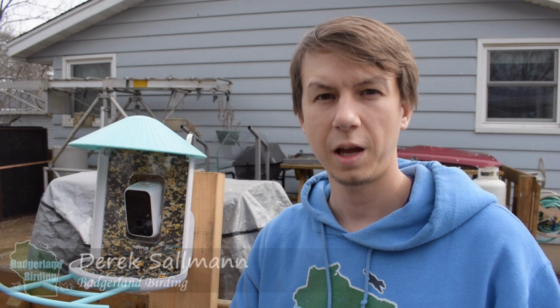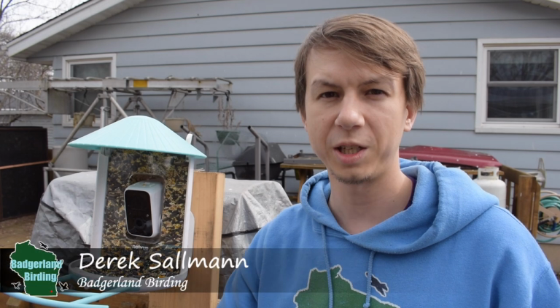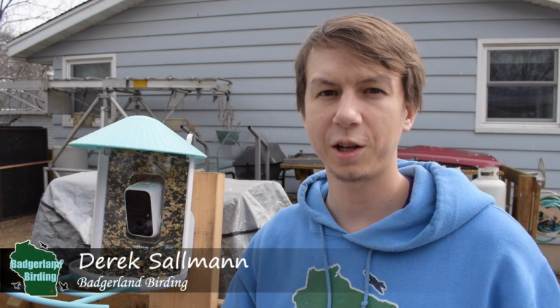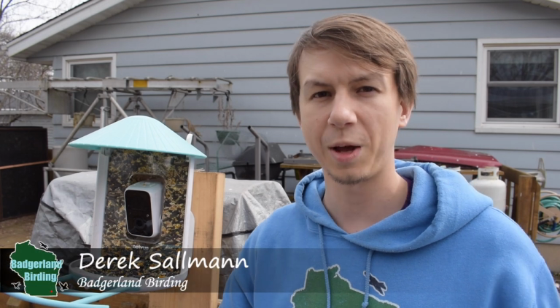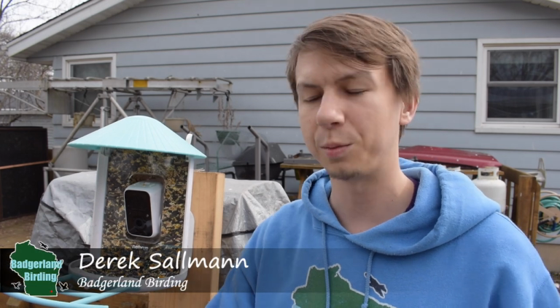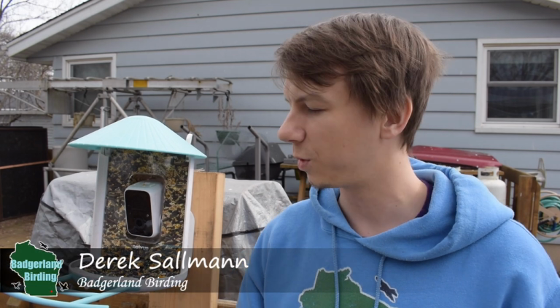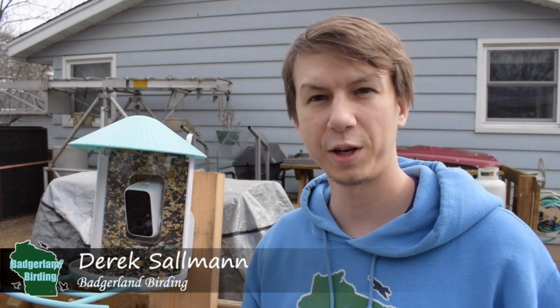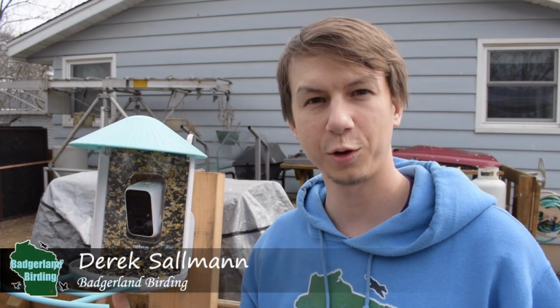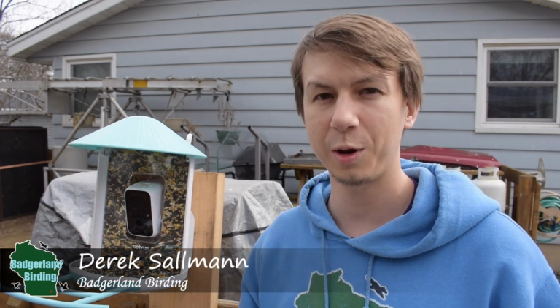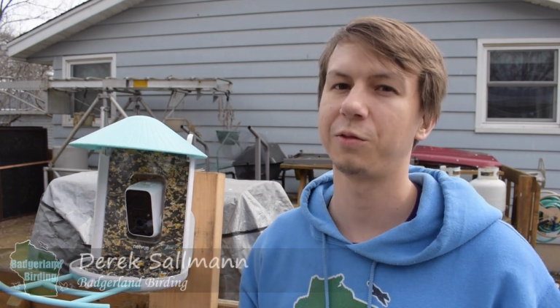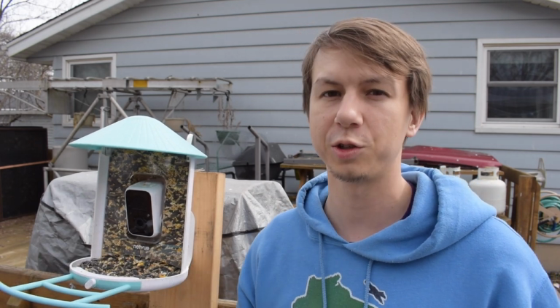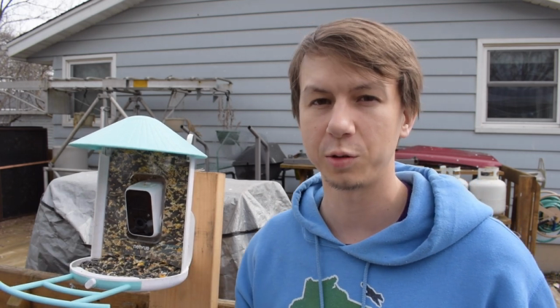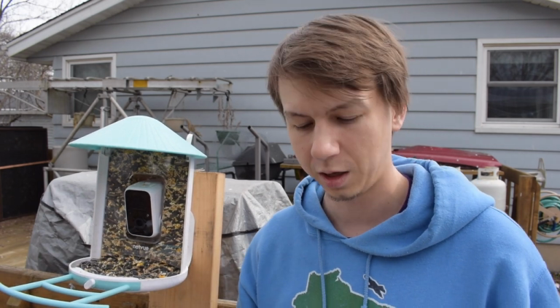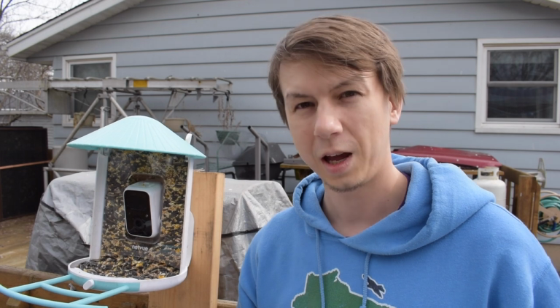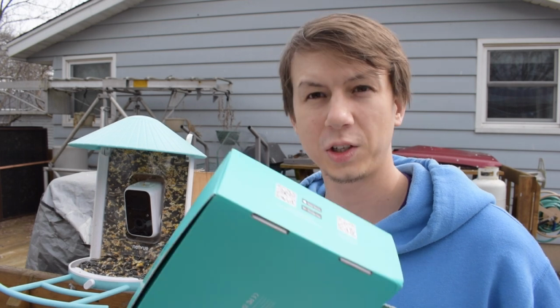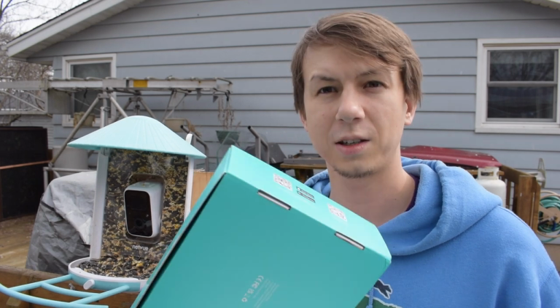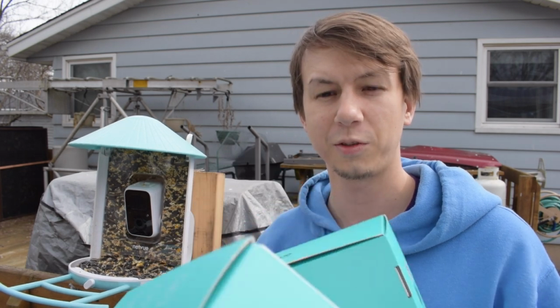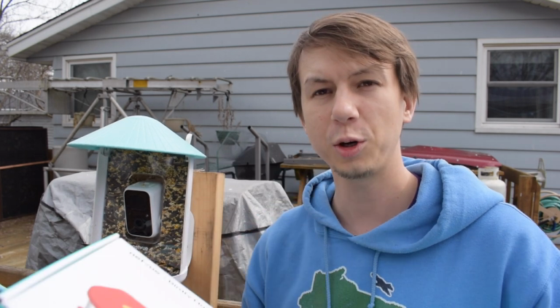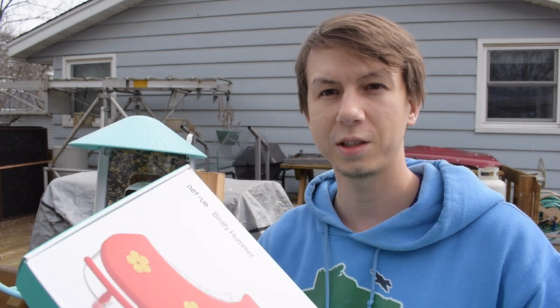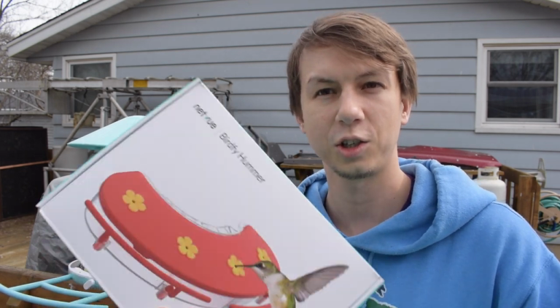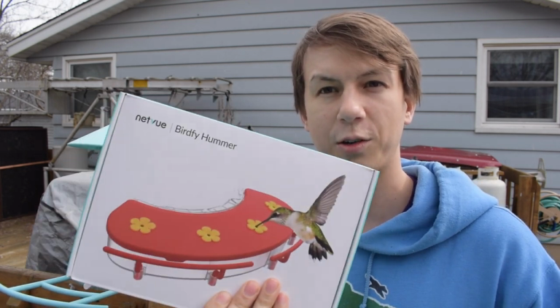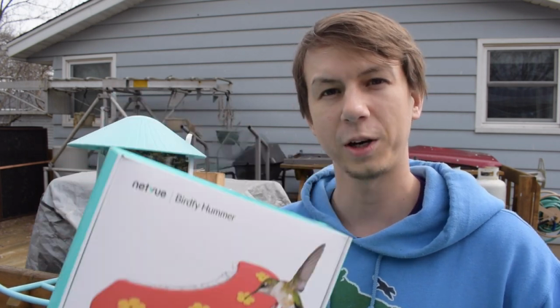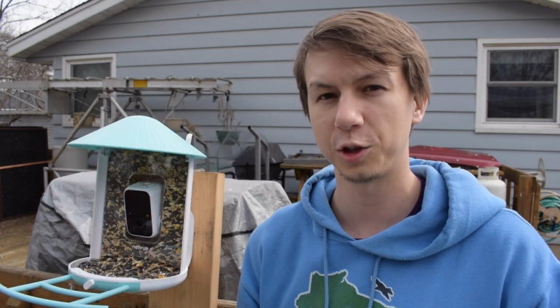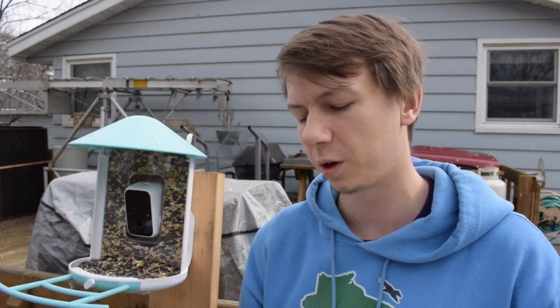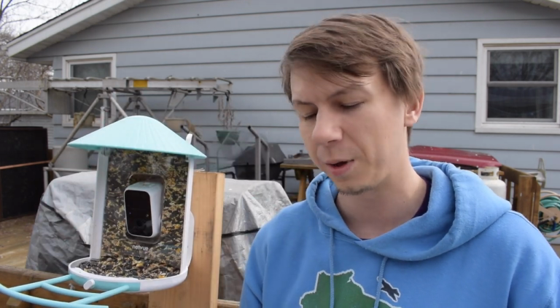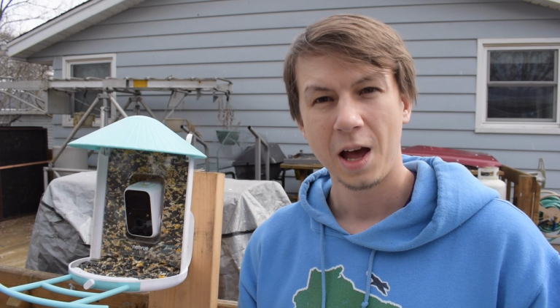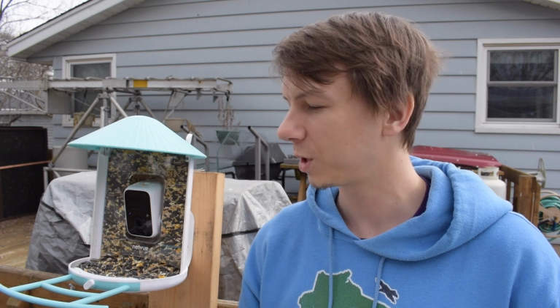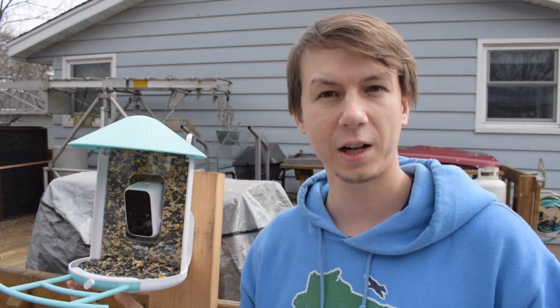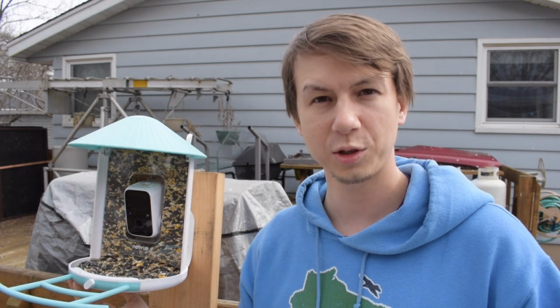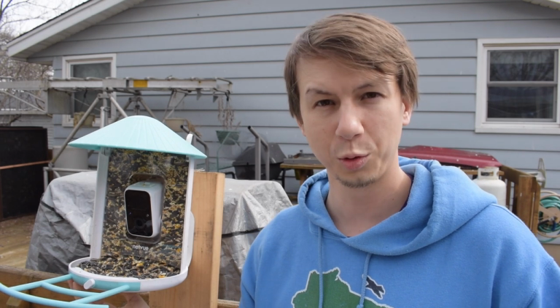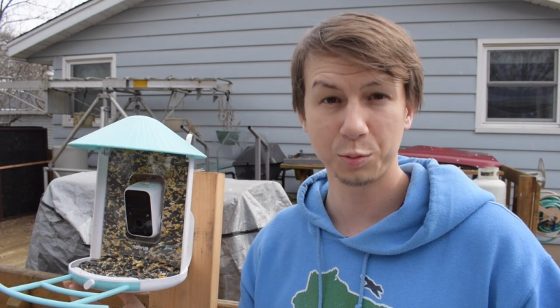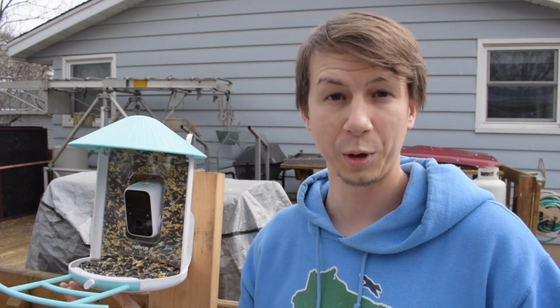Hey everybody, Derek here from Badgerland Birding. We have our net view camera, which I've really enjoyed using, and they actually sent us some different perches to check out.